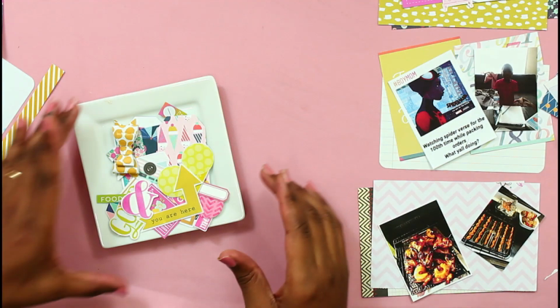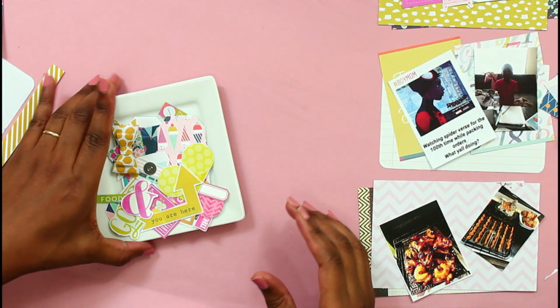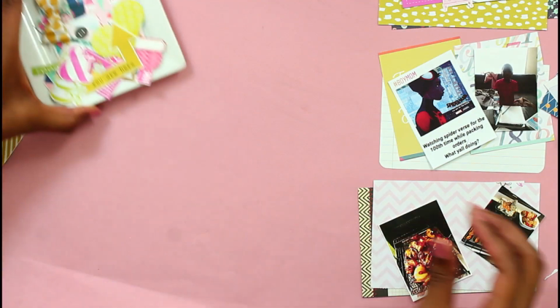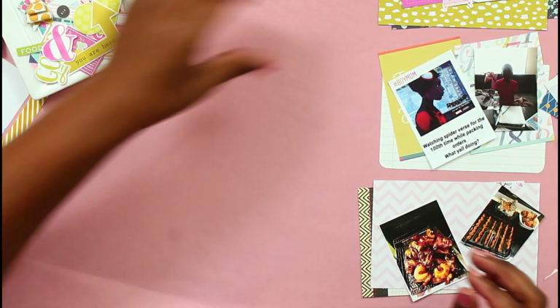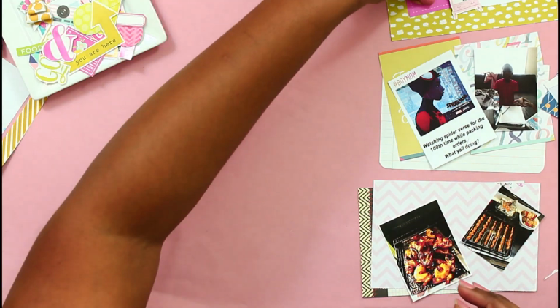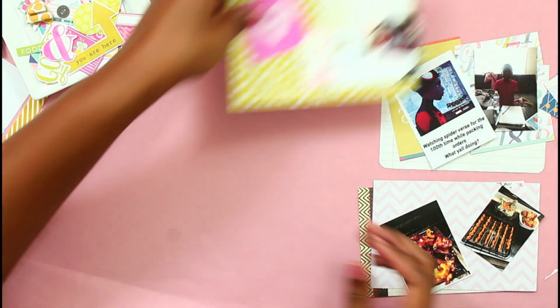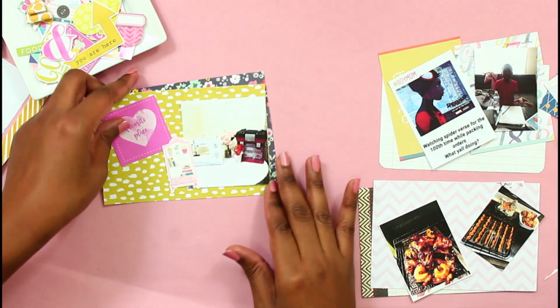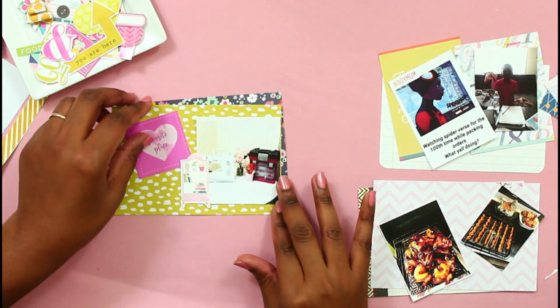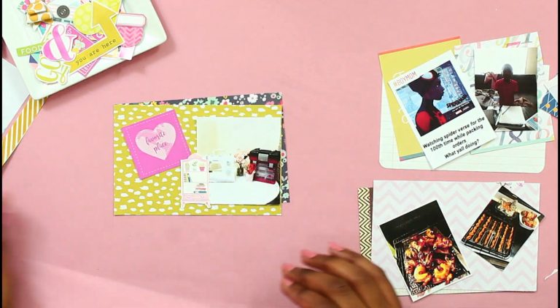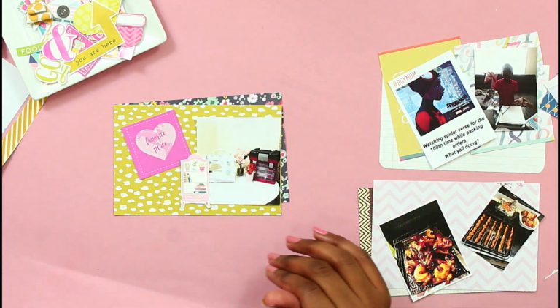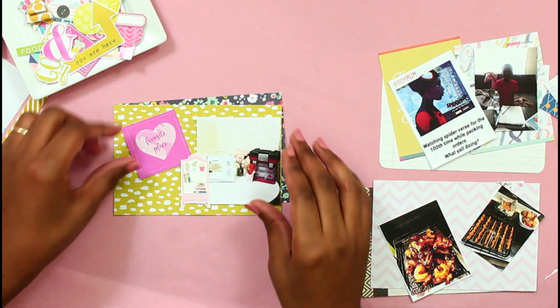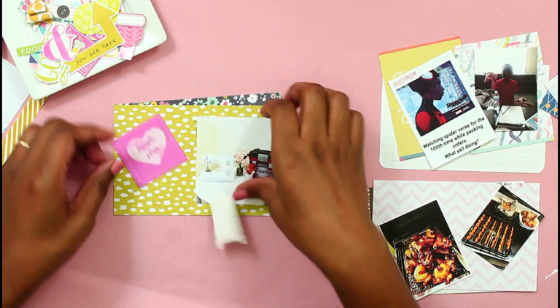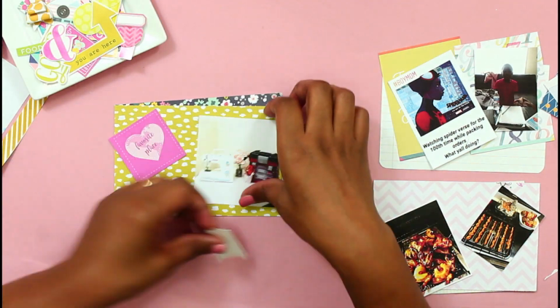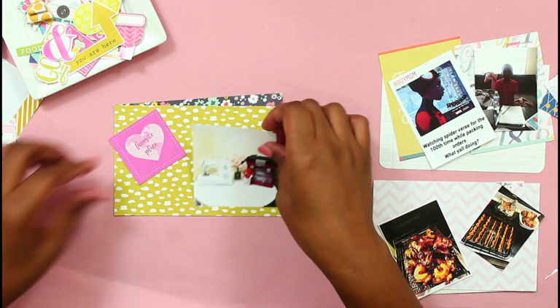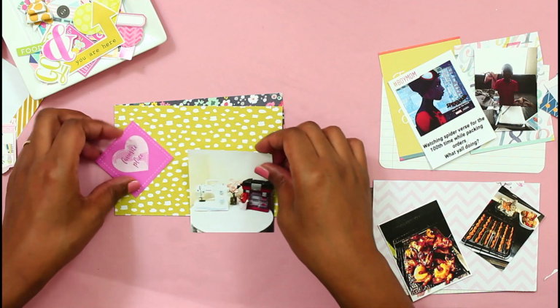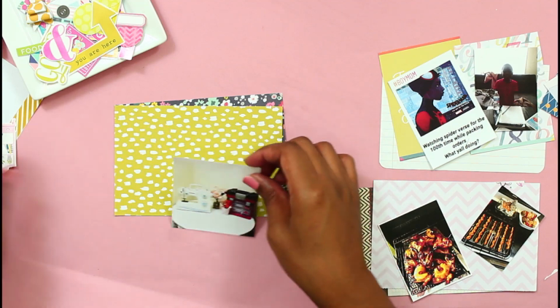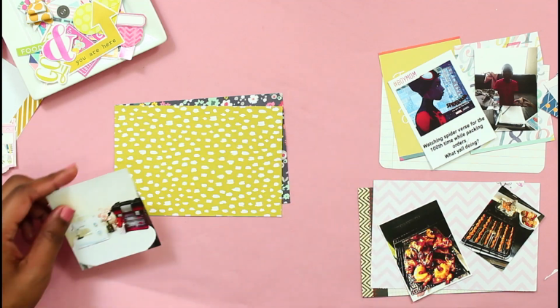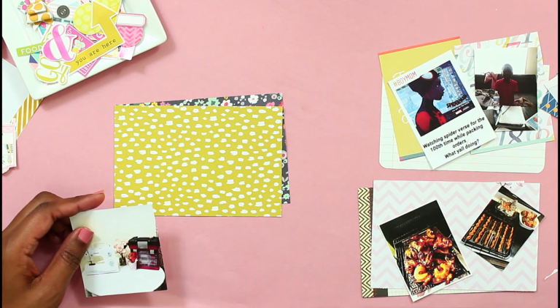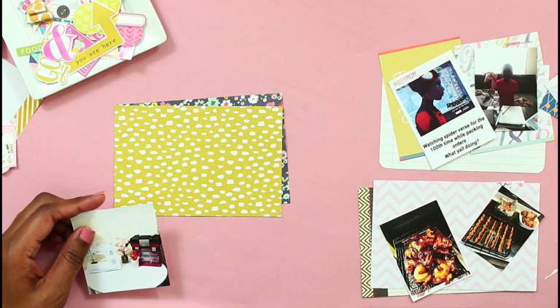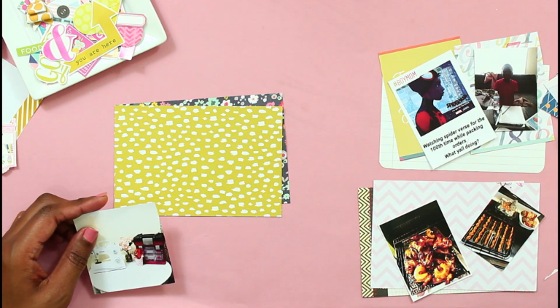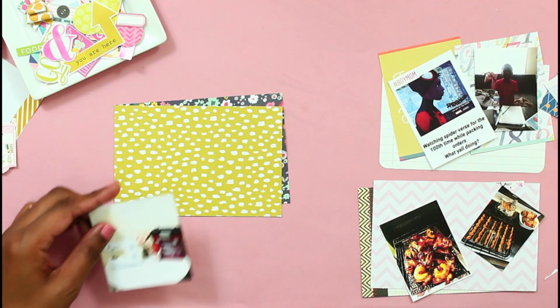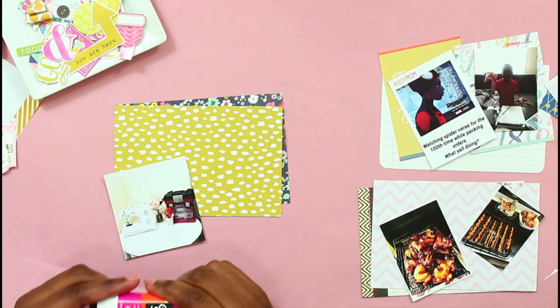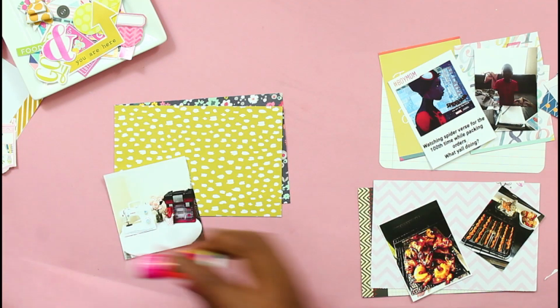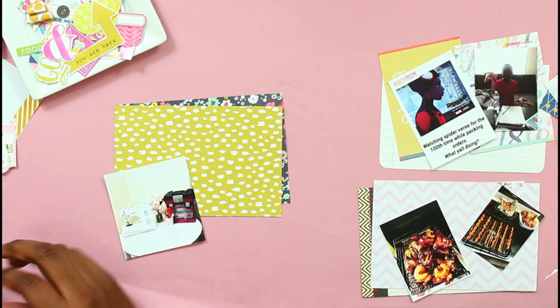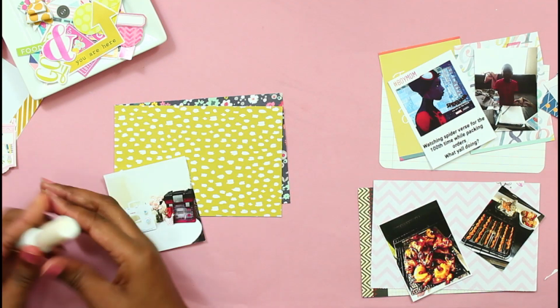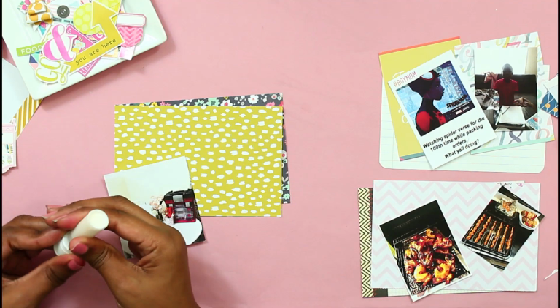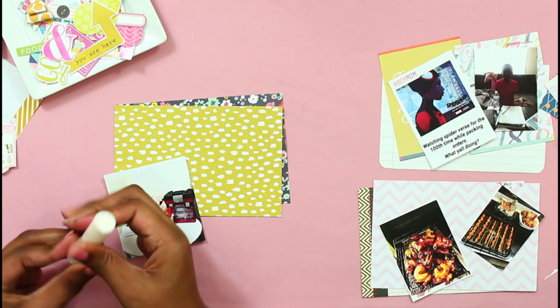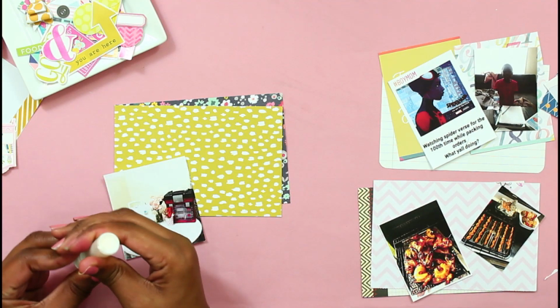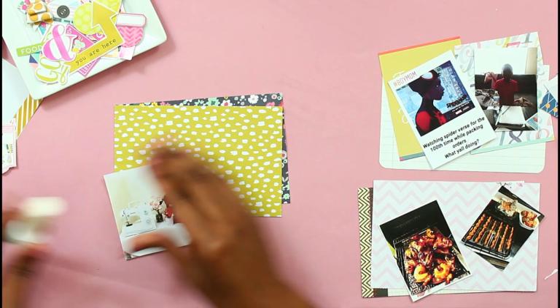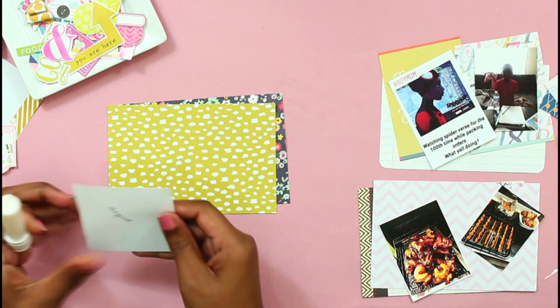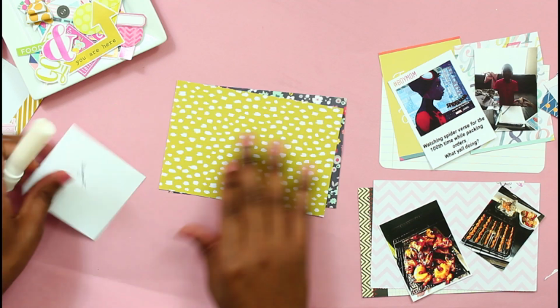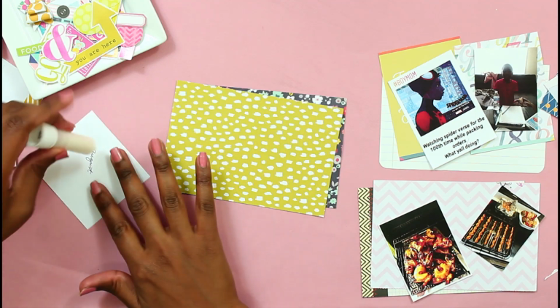Hi, it's Nika. Welcome back to my channel. Today I will be sharing my first half of my Project Life spread for the month of August 2020.